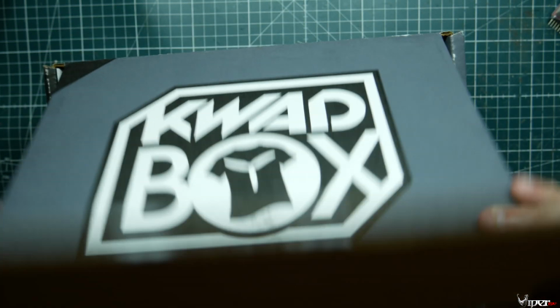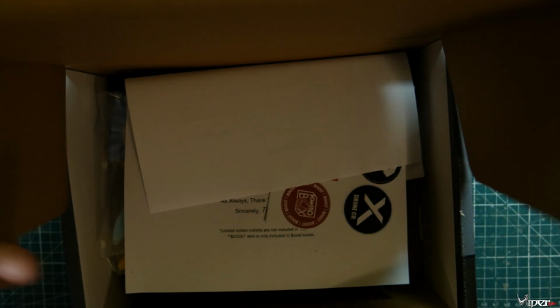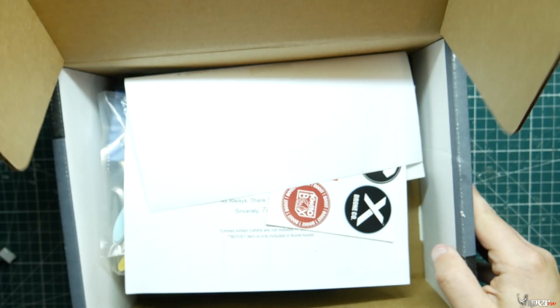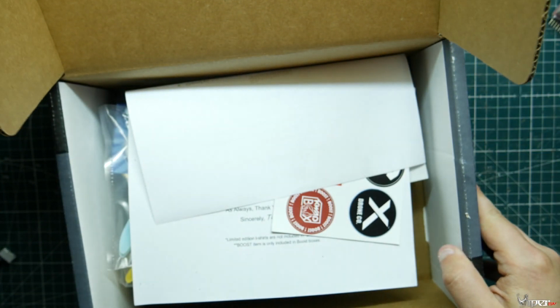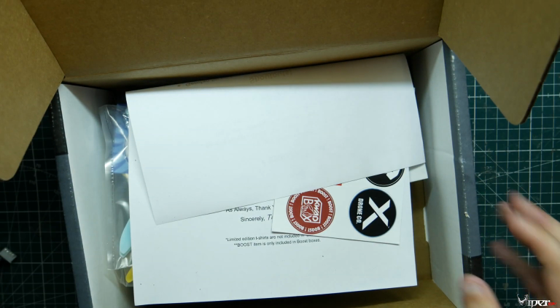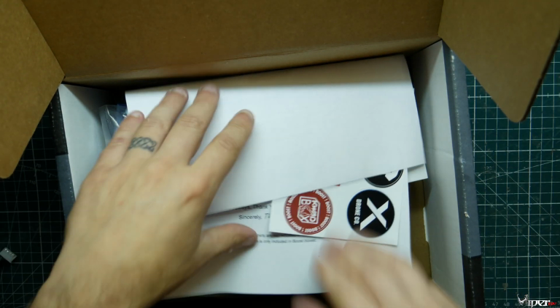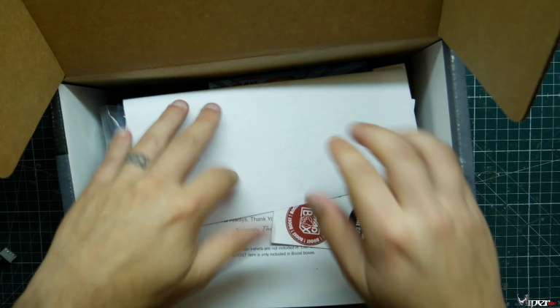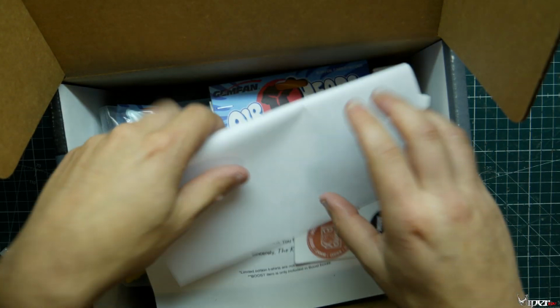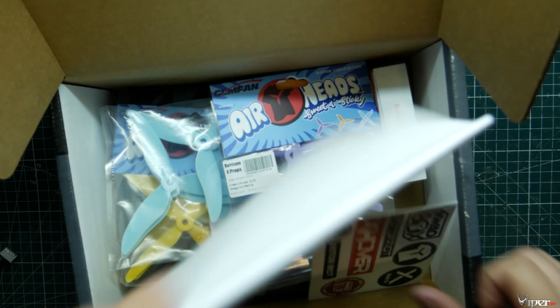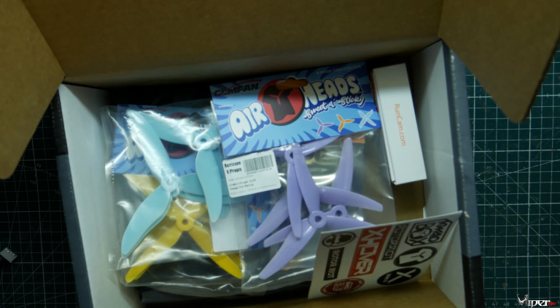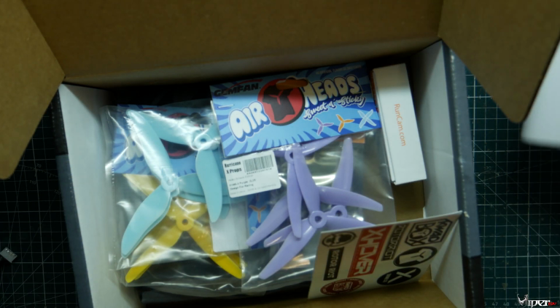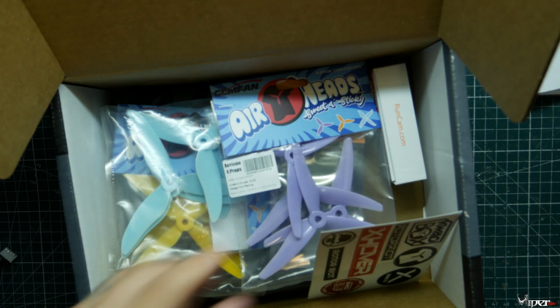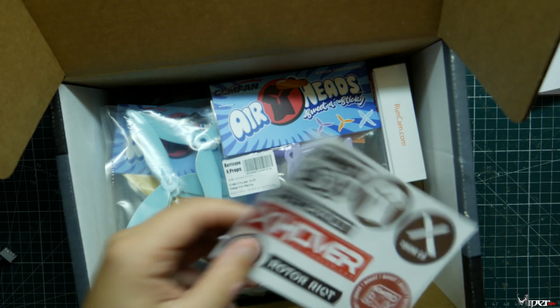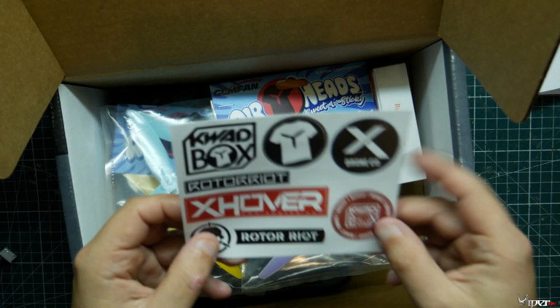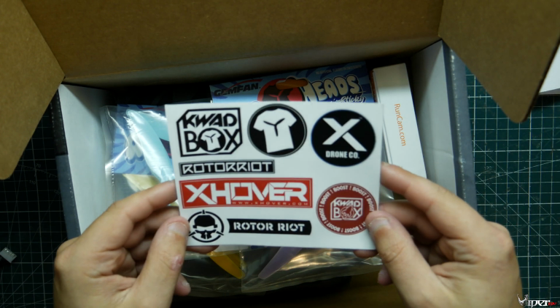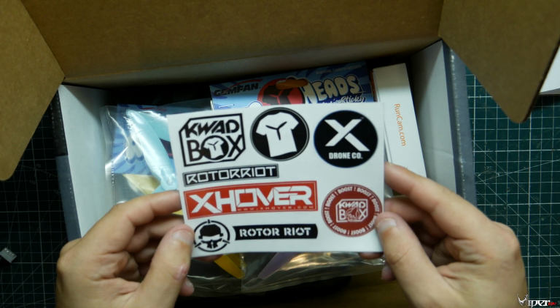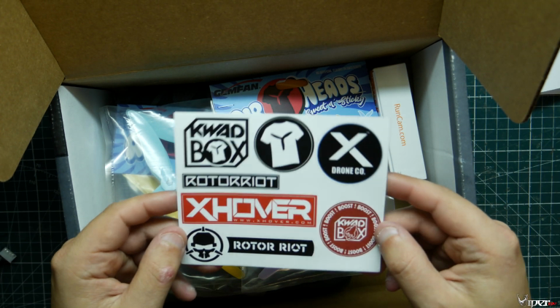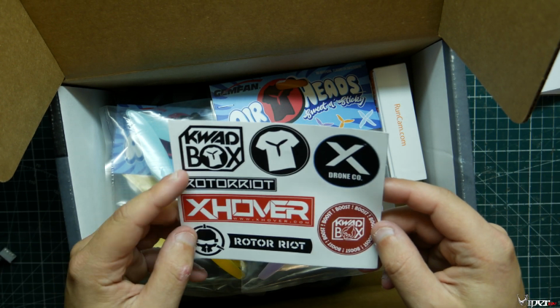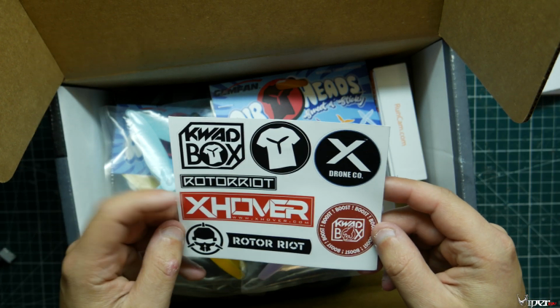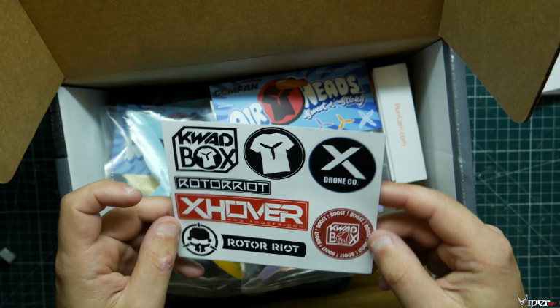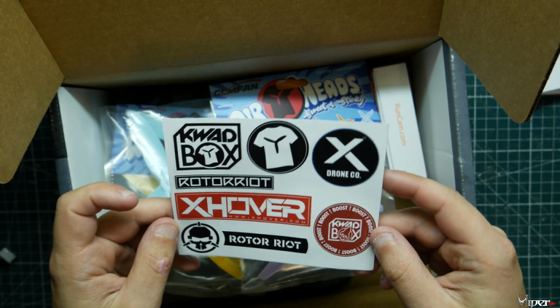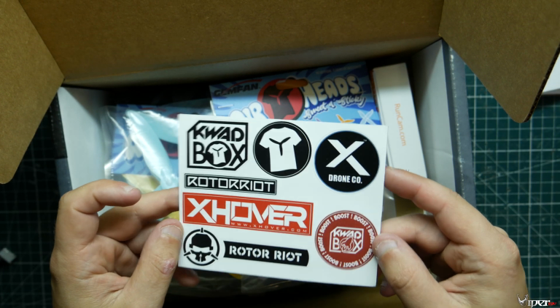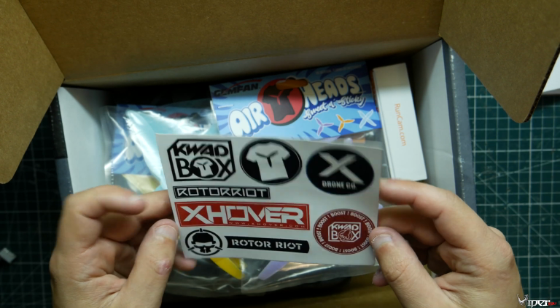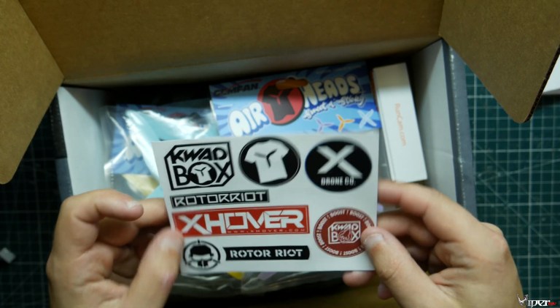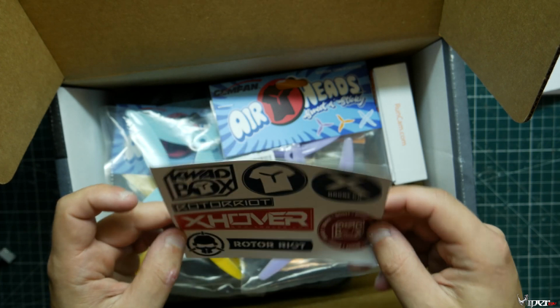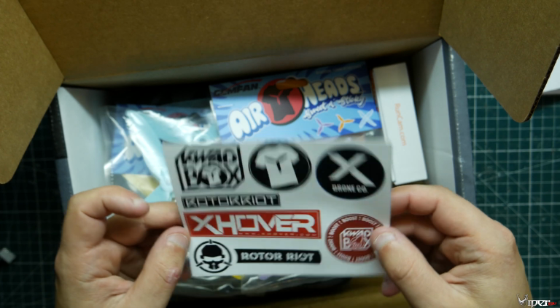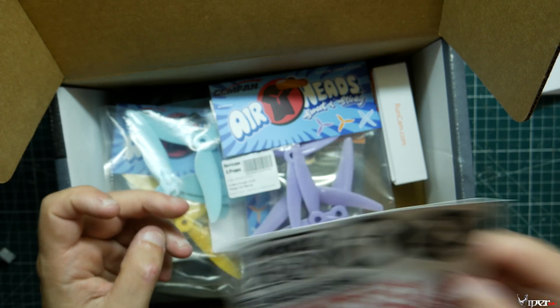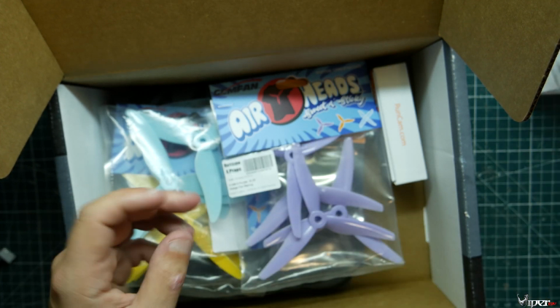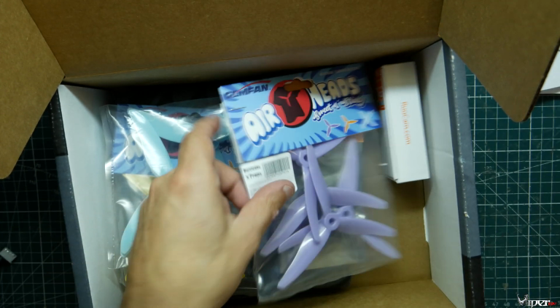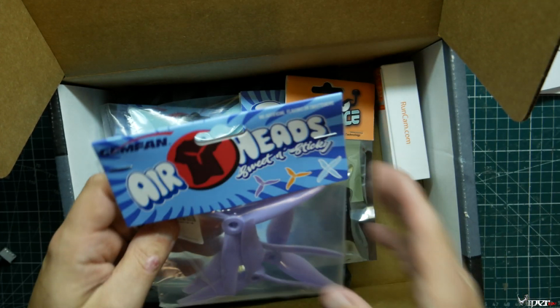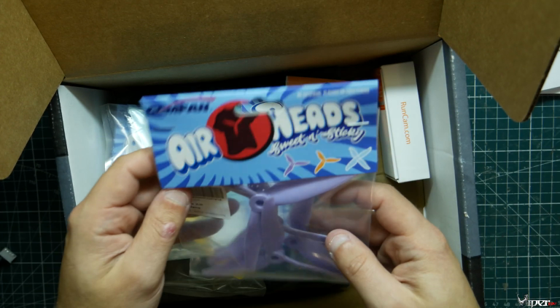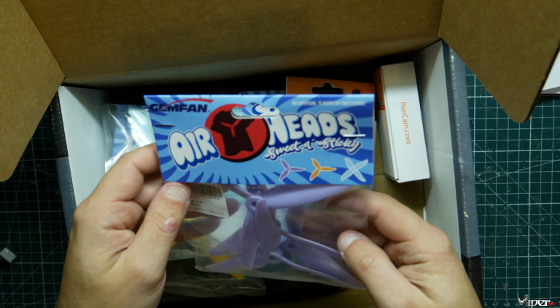Opening up the box now. Looks like we got a little sticker sheet here — some Quad Box, Rotor Riot, X-Hover, Boost, some standard stickers.